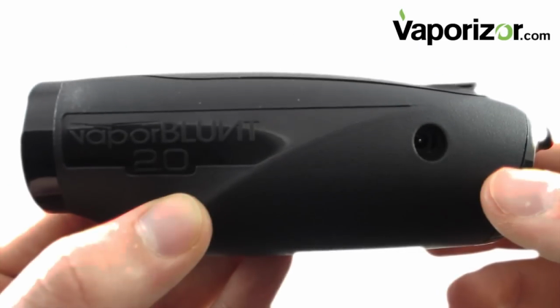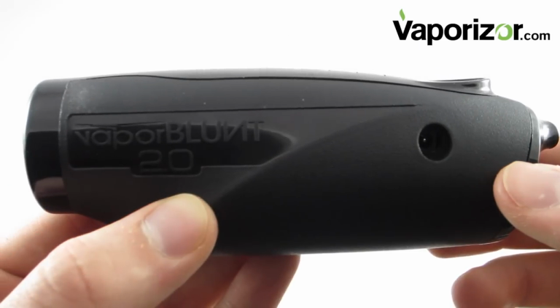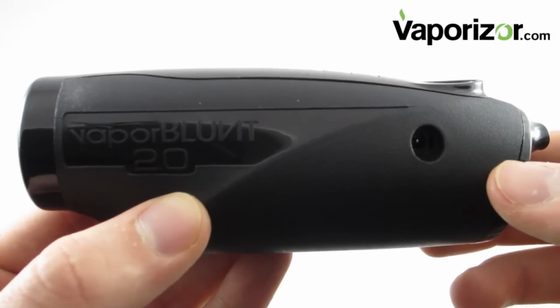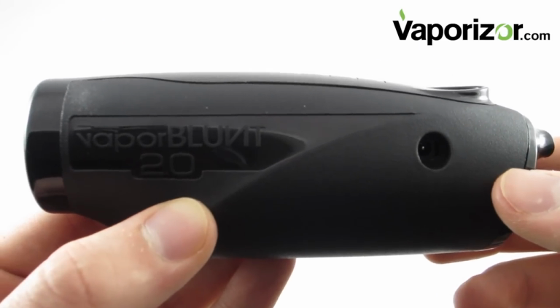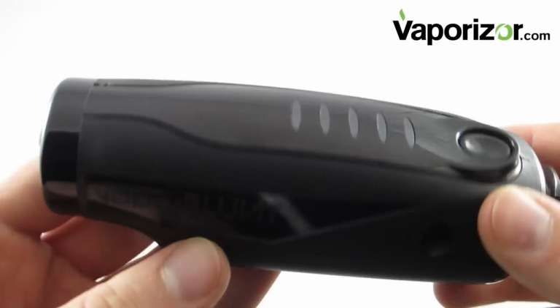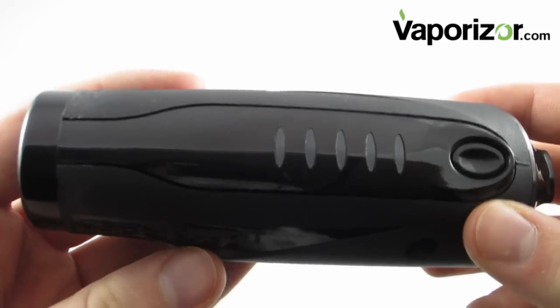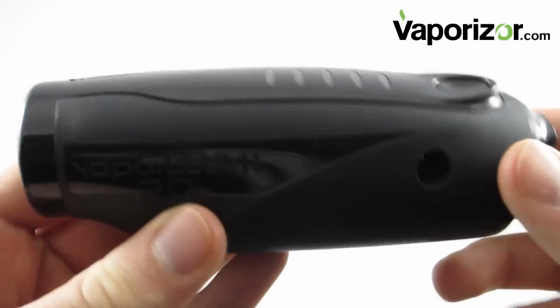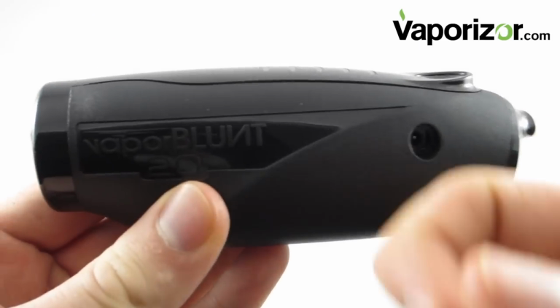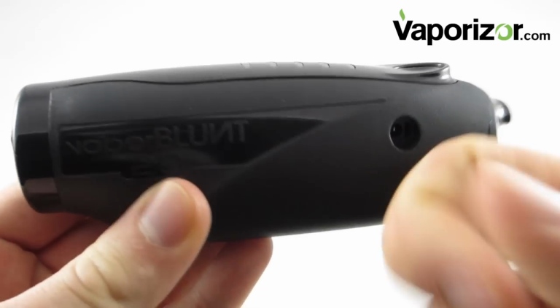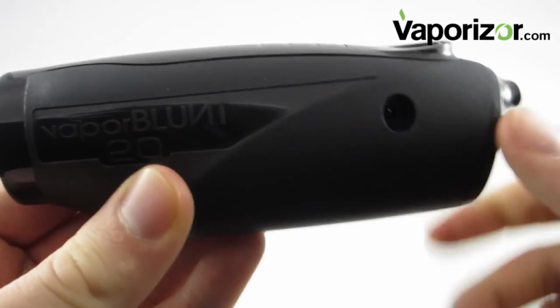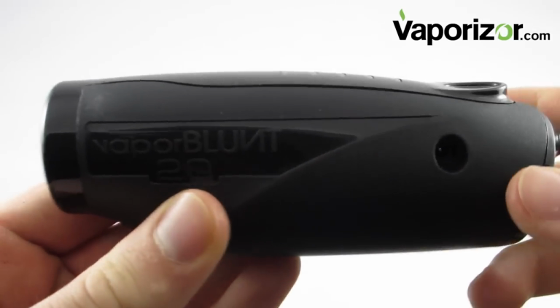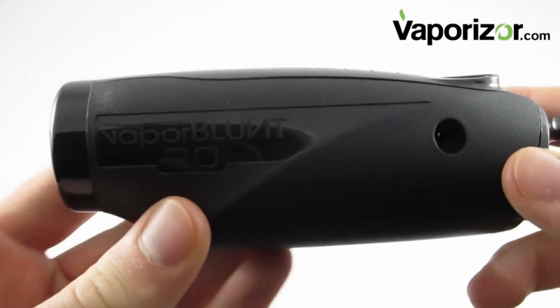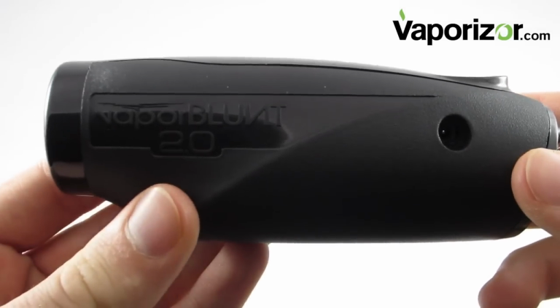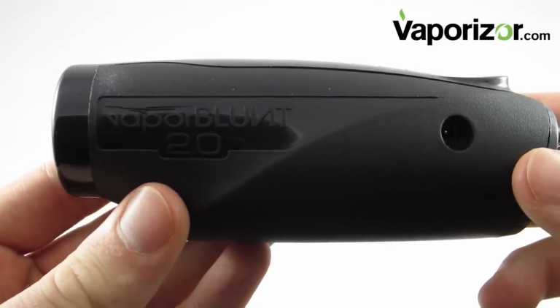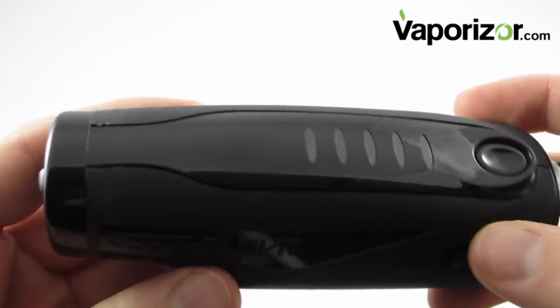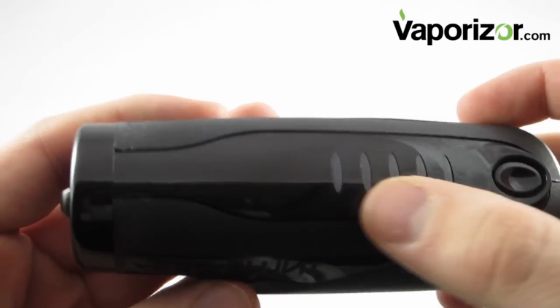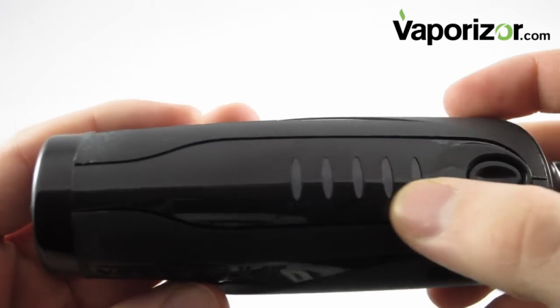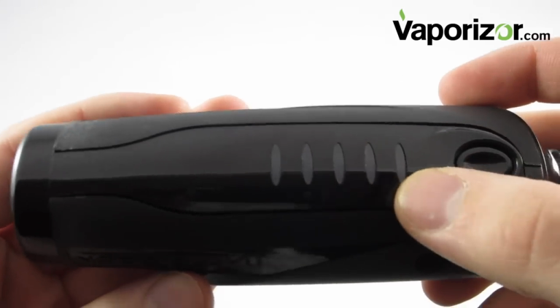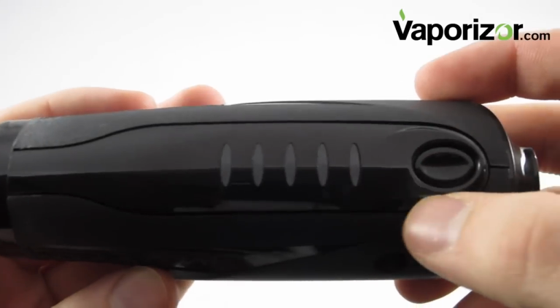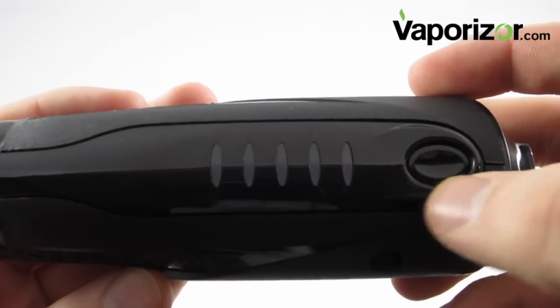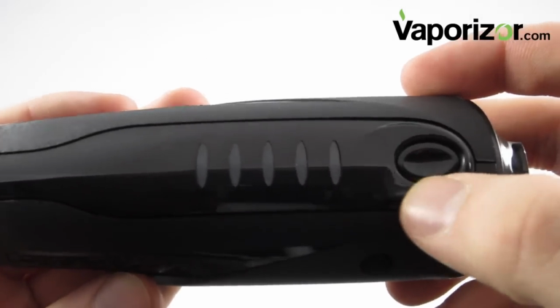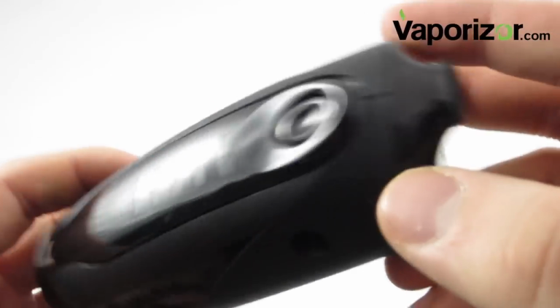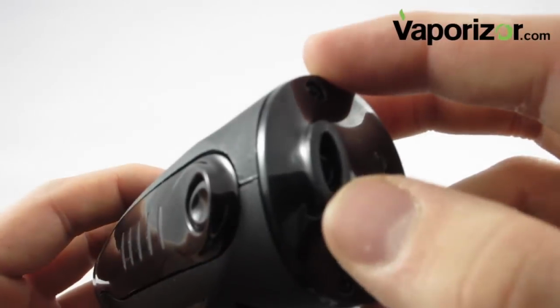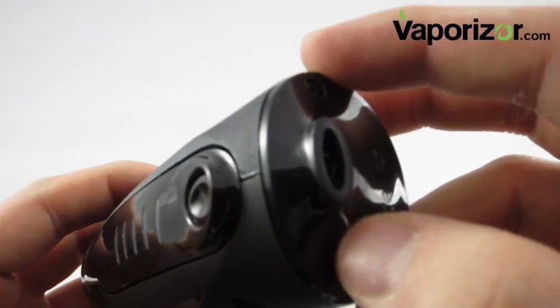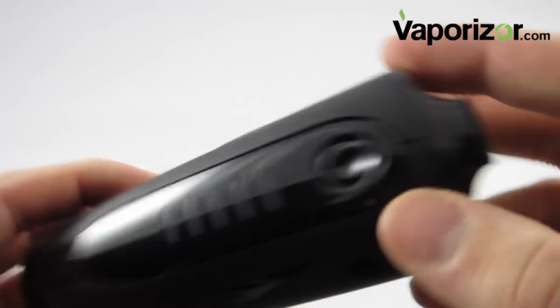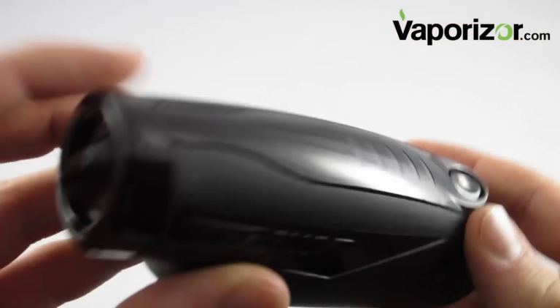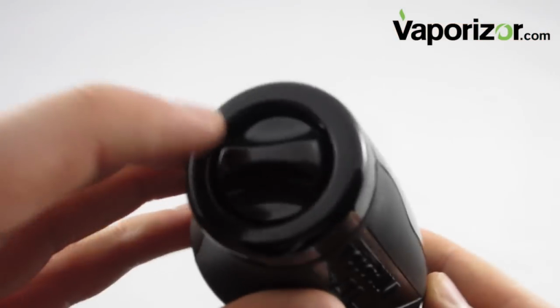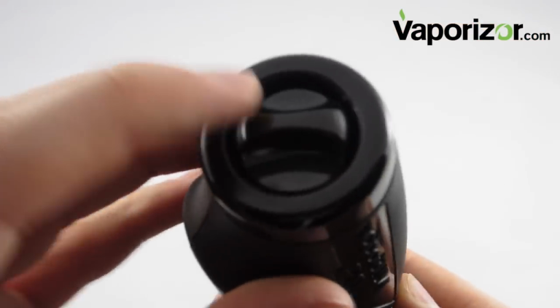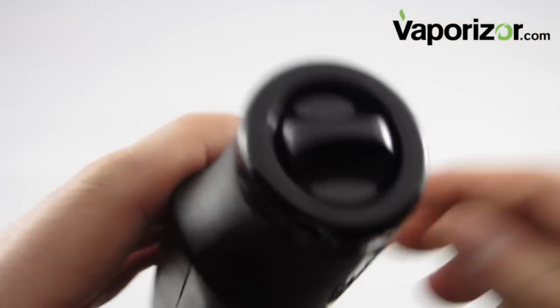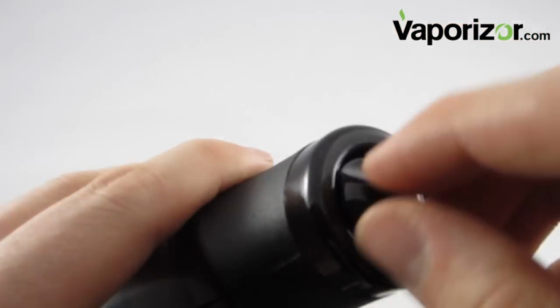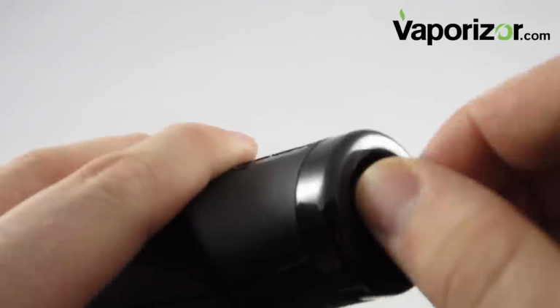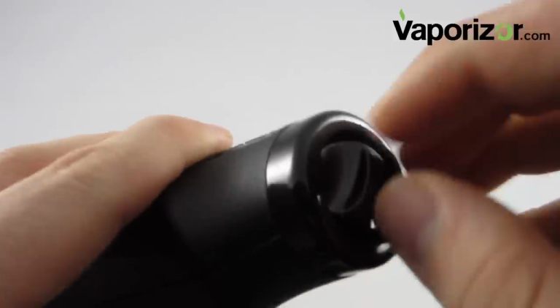This is the Vapor Blunt 2.0. As you can see, it's made out of a really durable black plastic that feels pretty sturdy. It's got five indicator lights on the front, as well as an on and off button, a spot for a mouthpiece, and on the other side there is a twistable nozzle.